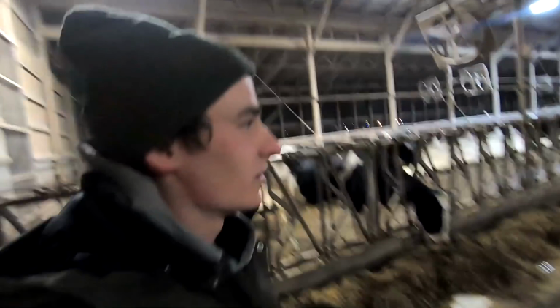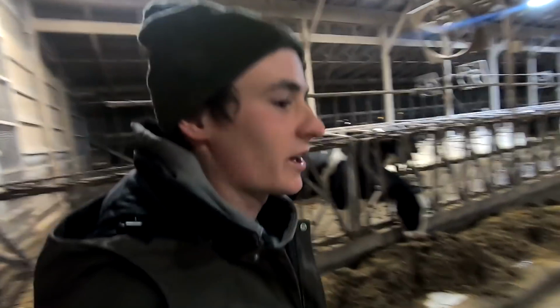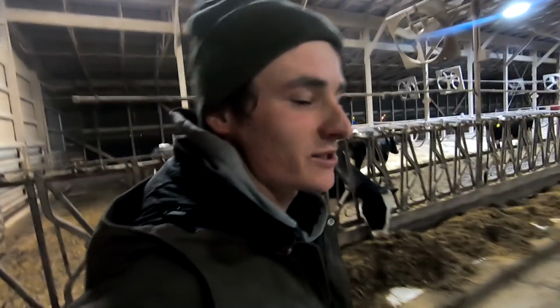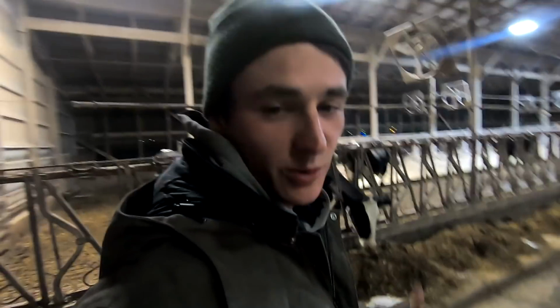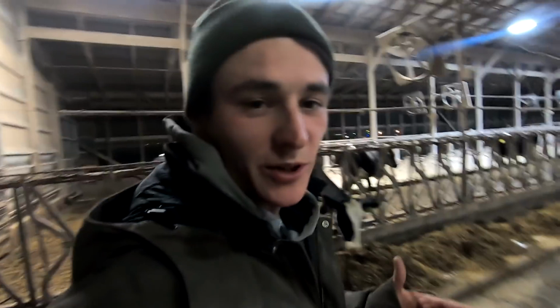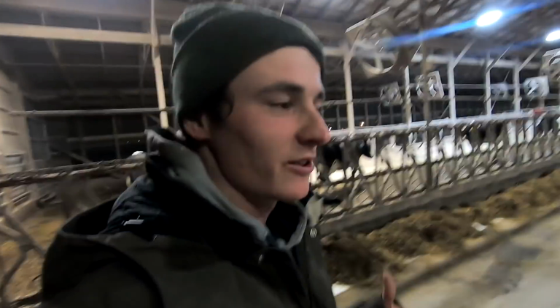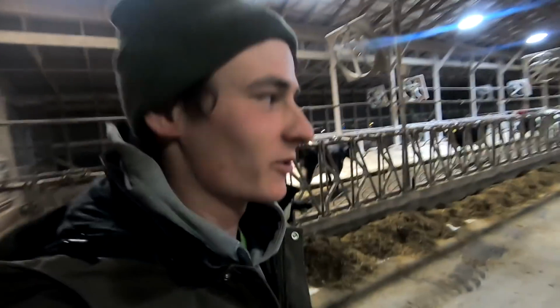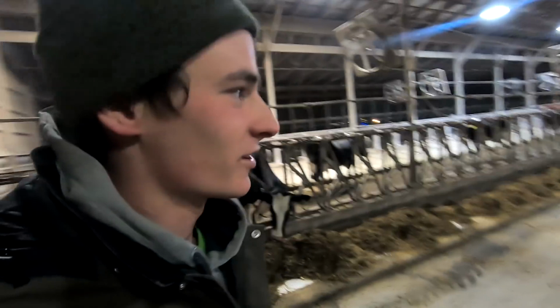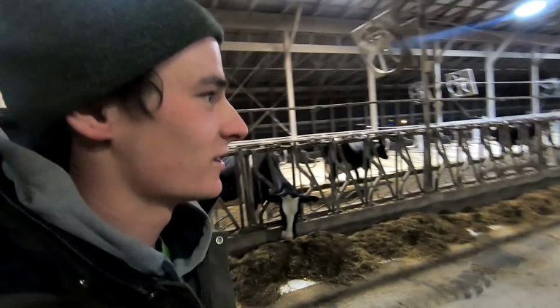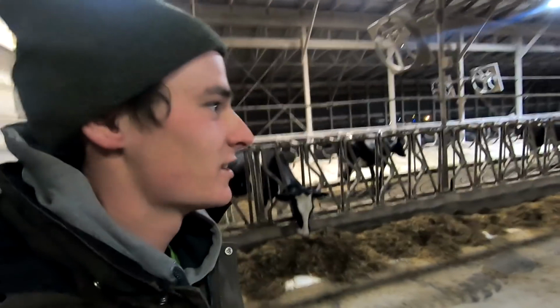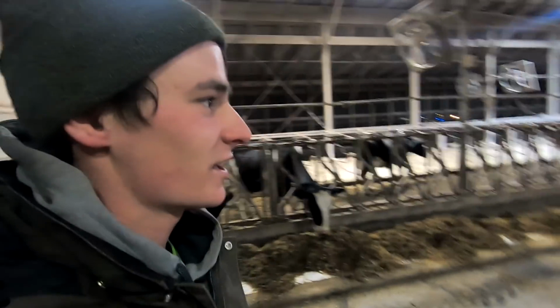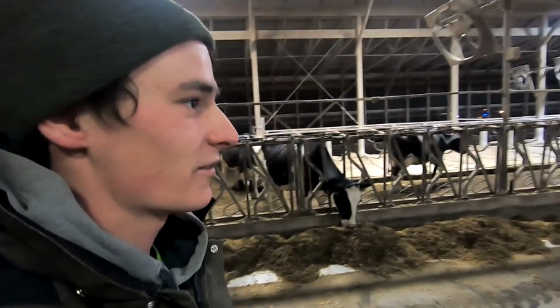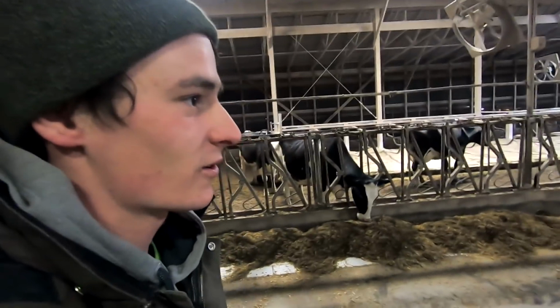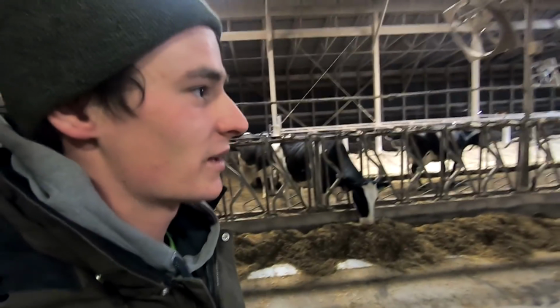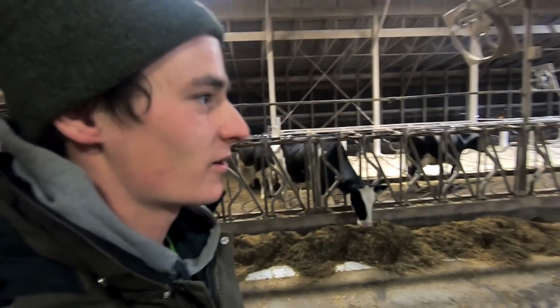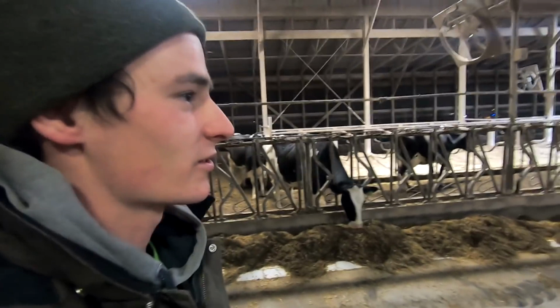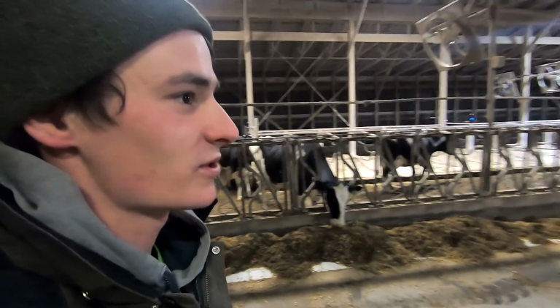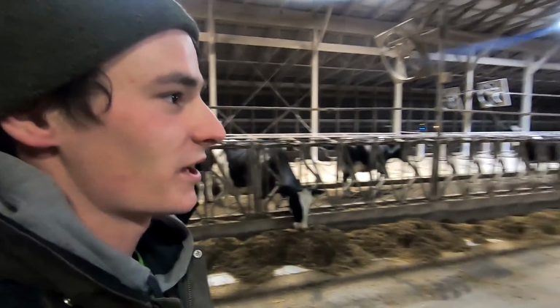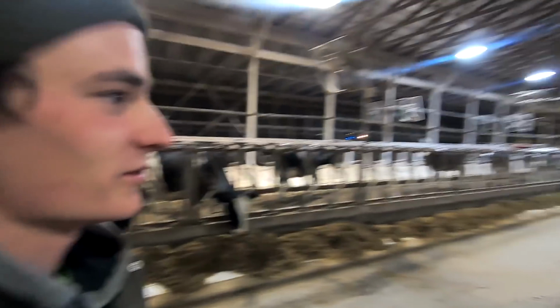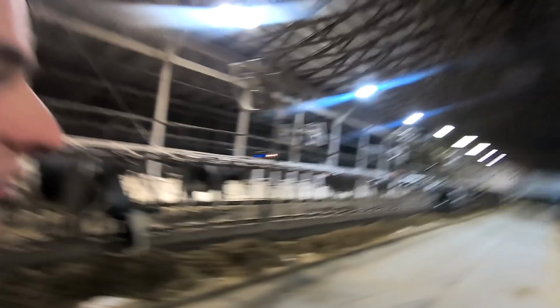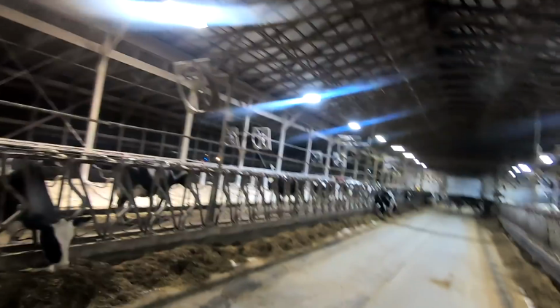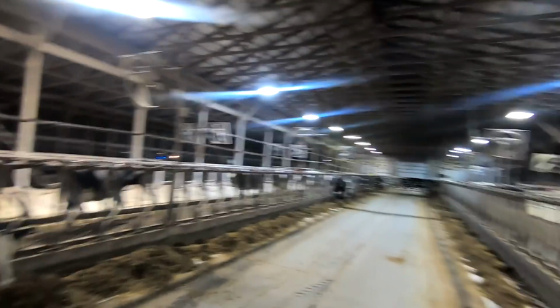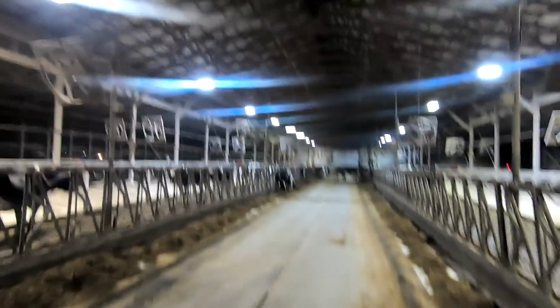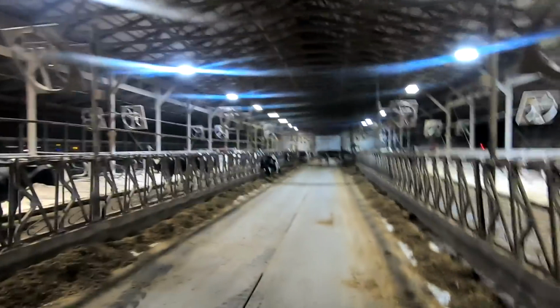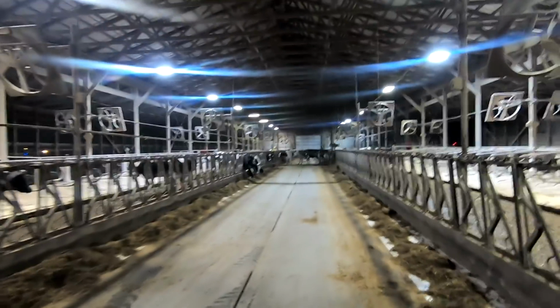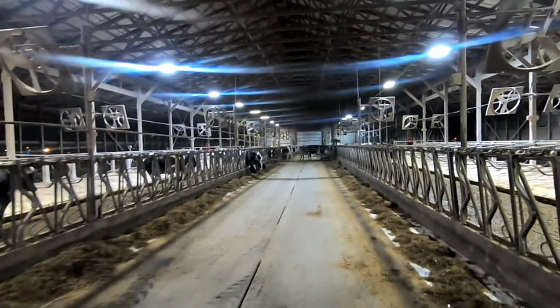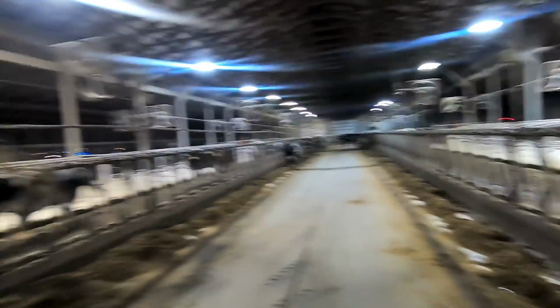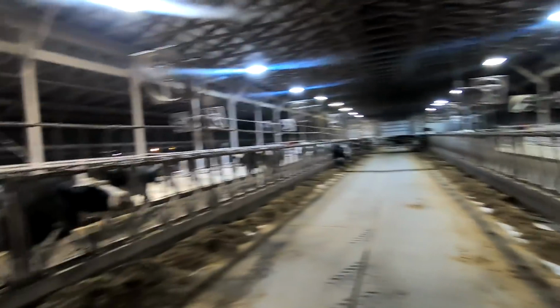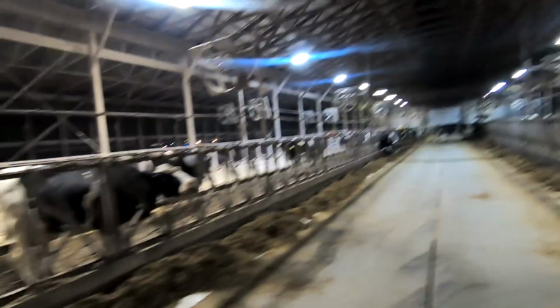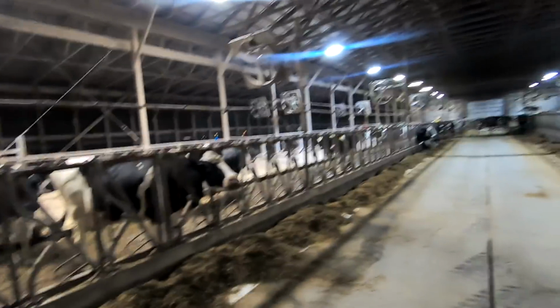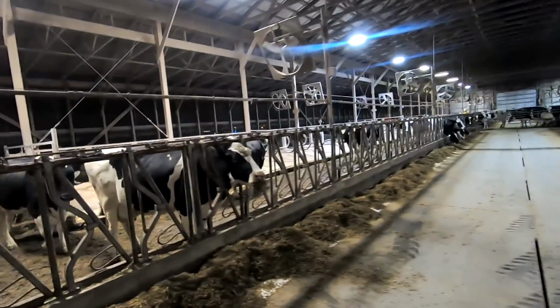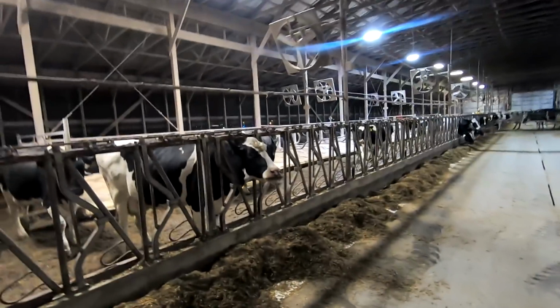That worked pretty good for taking a half hour to an hour to throw something together. Pretty happy. Cows are happy too.